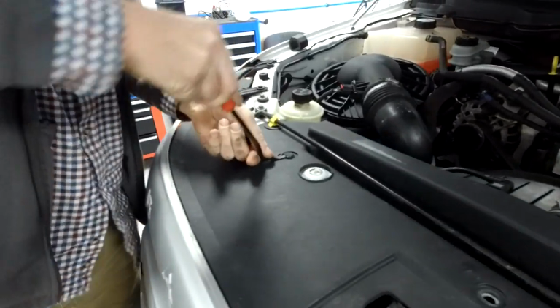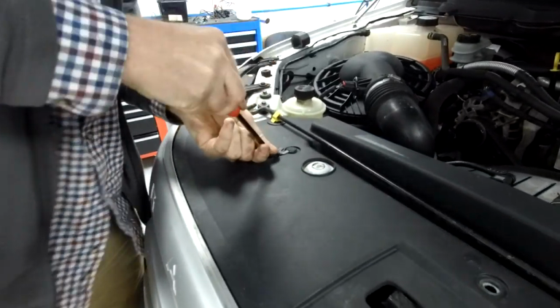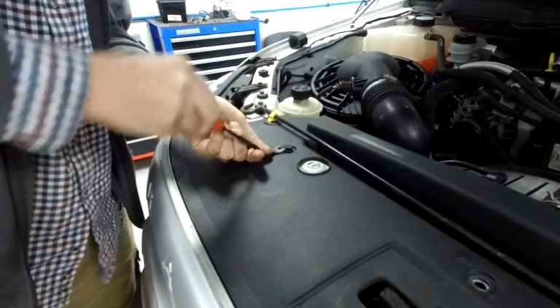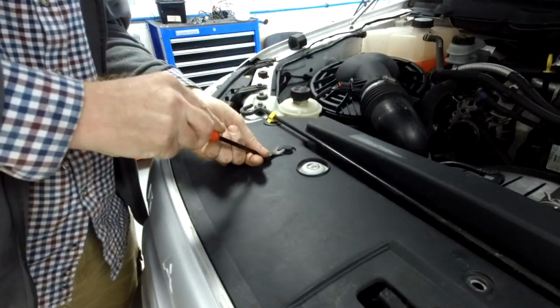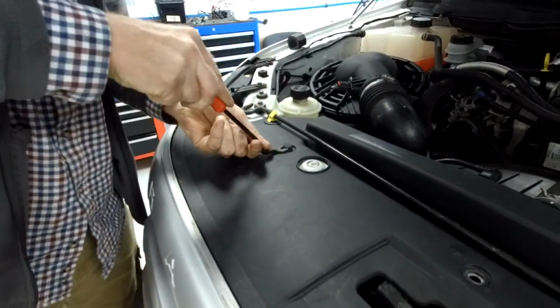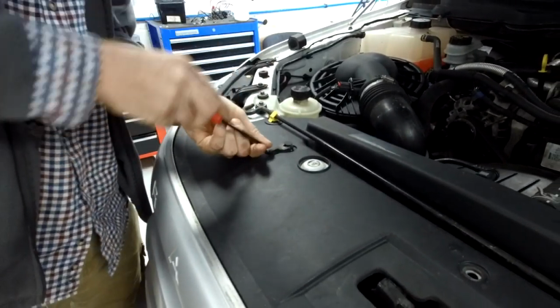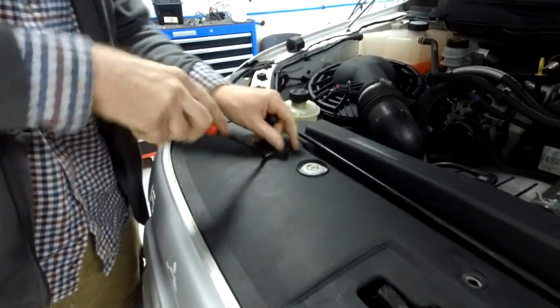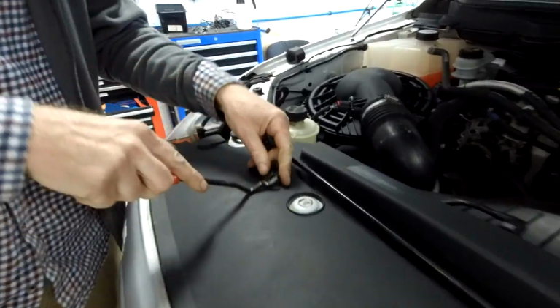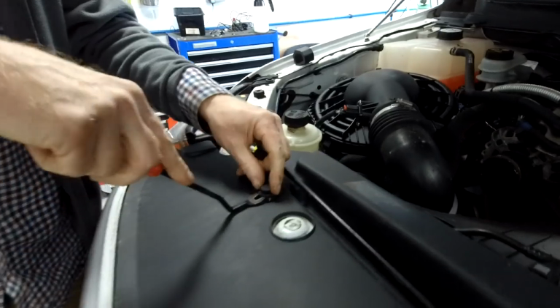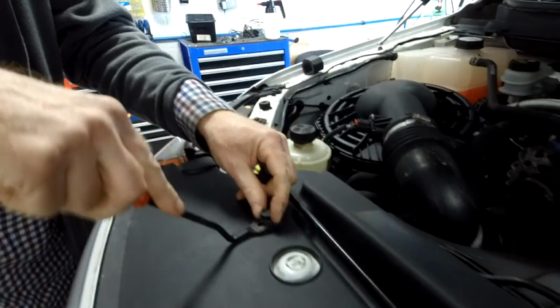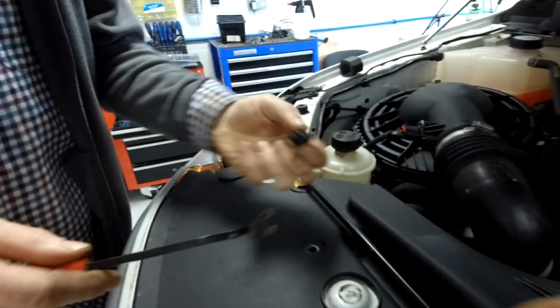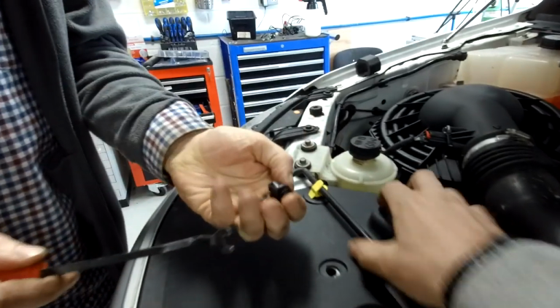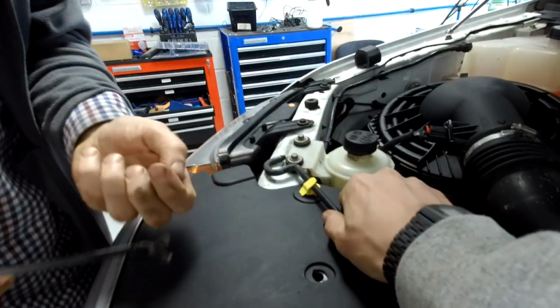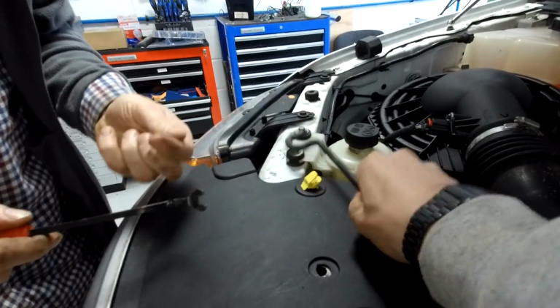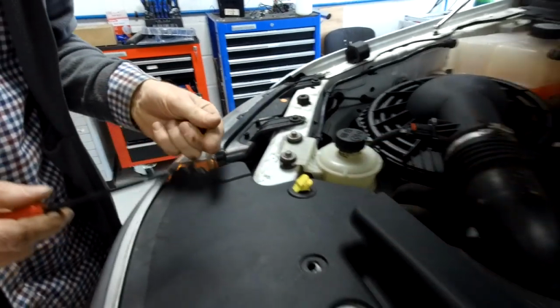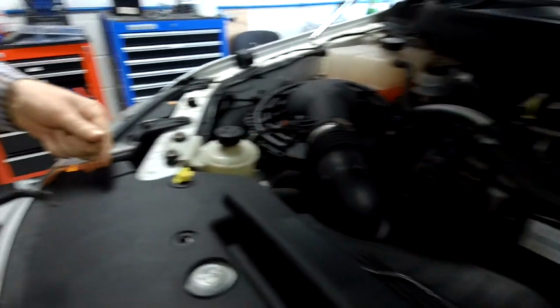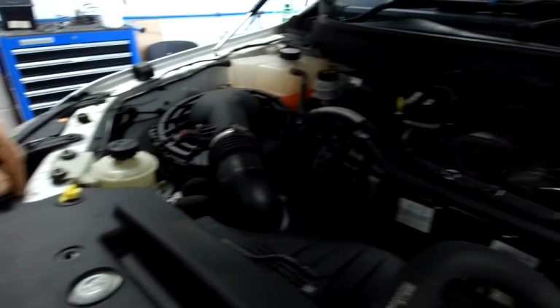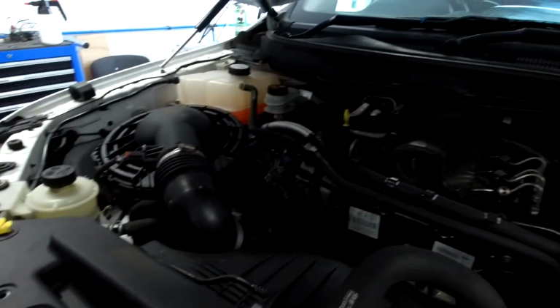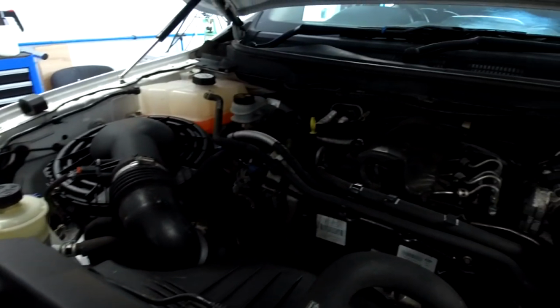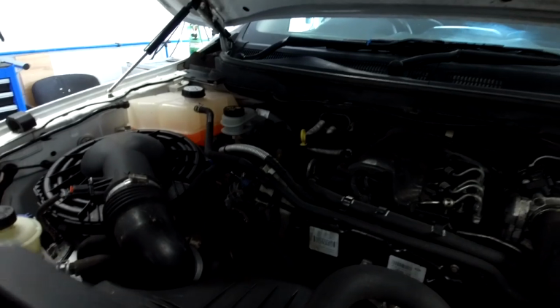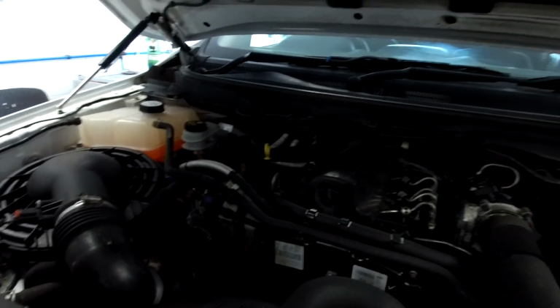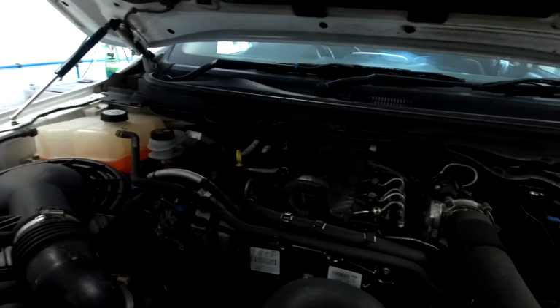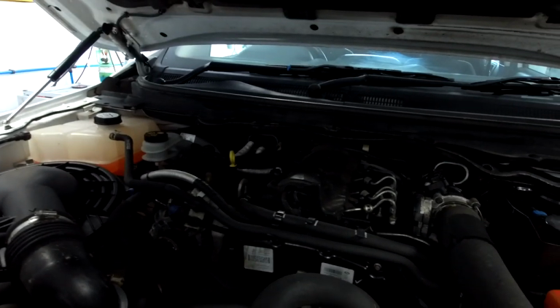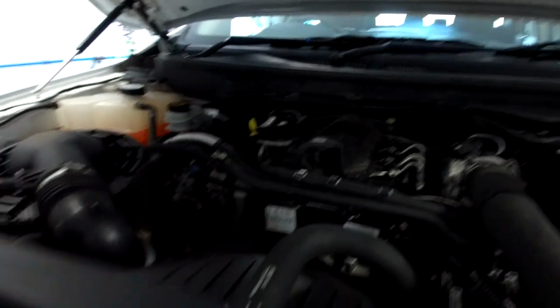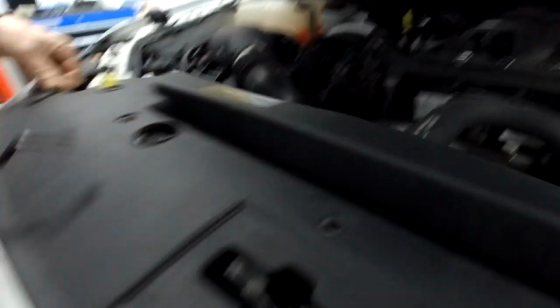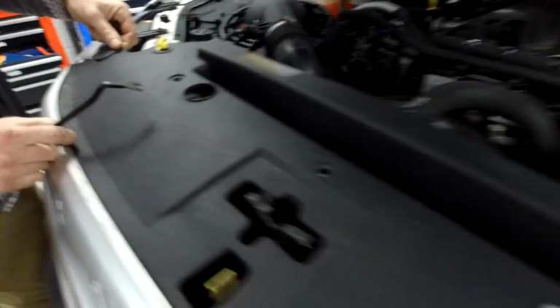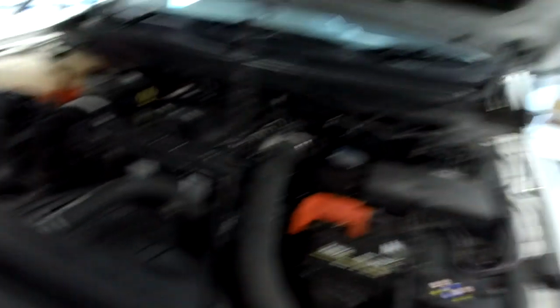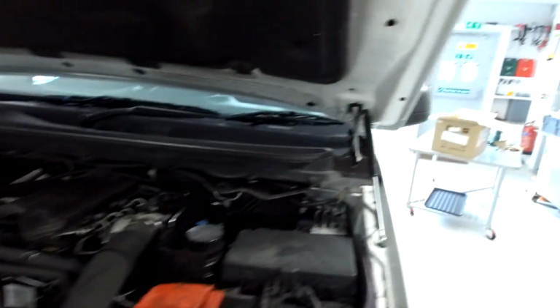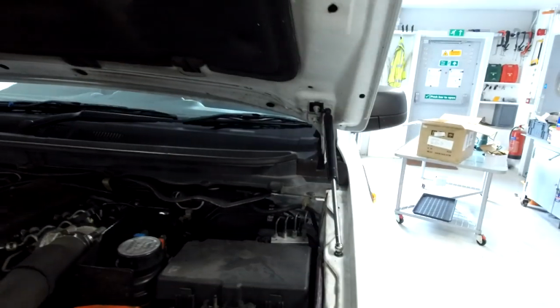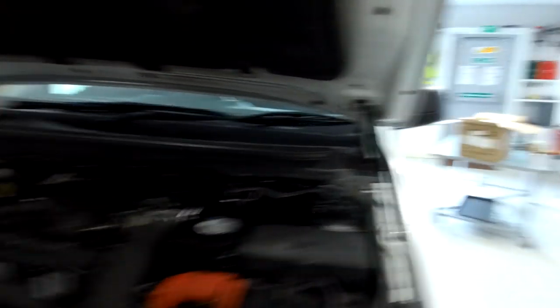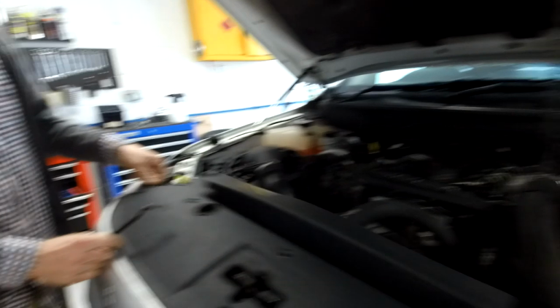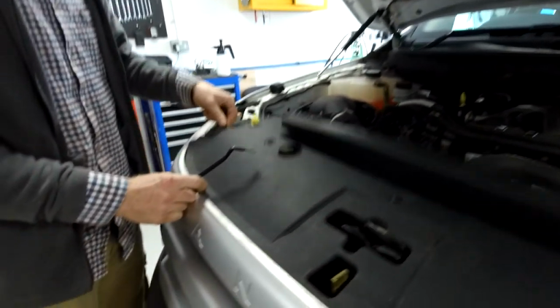We're looking like we know what we're doing so far. We're just going to have to move our gas strut out of the way, because it goes all the way back there. We've fitted gas struts now so we don't have to worry about the bonnet dropping.